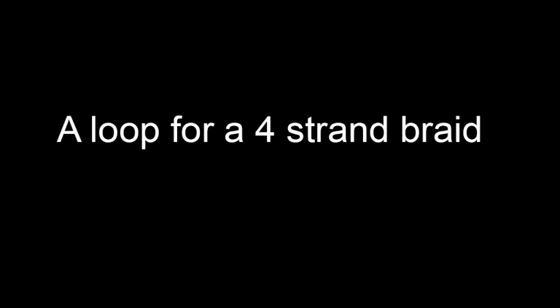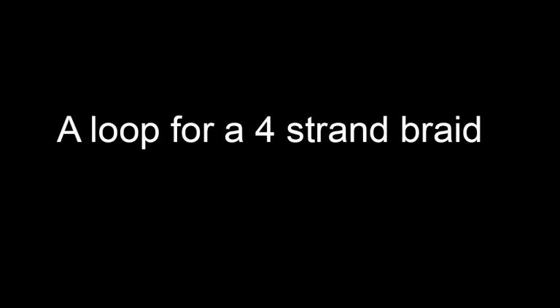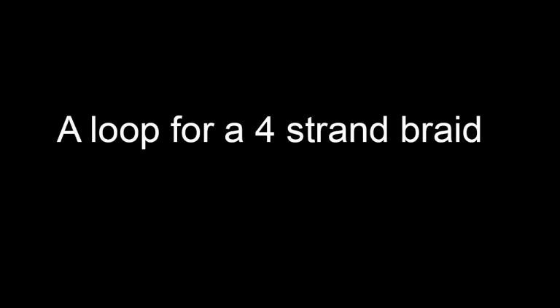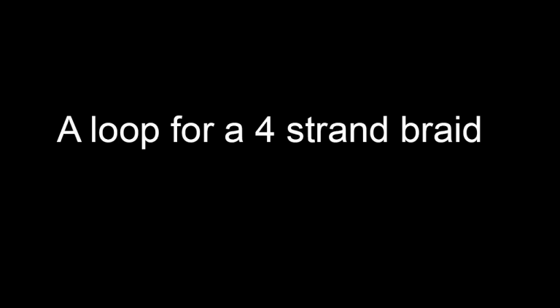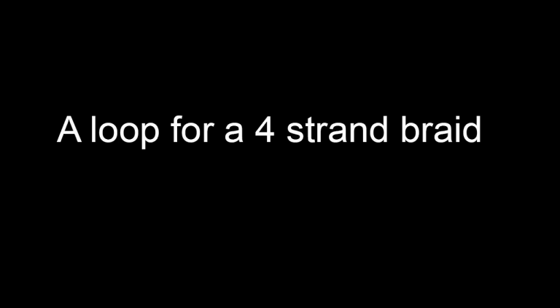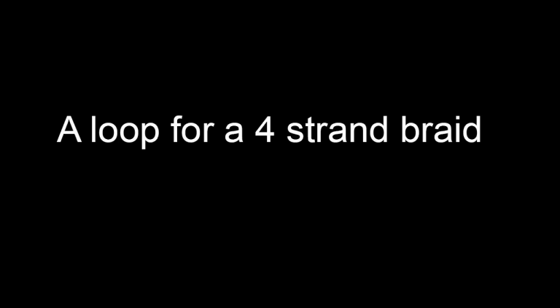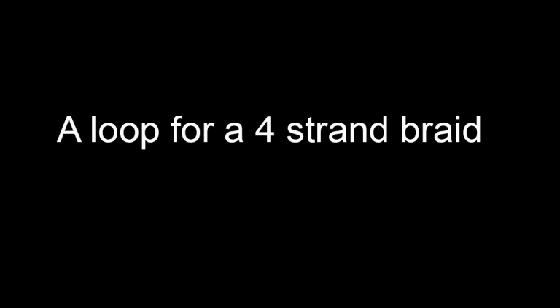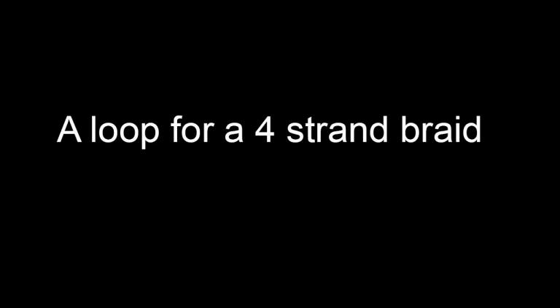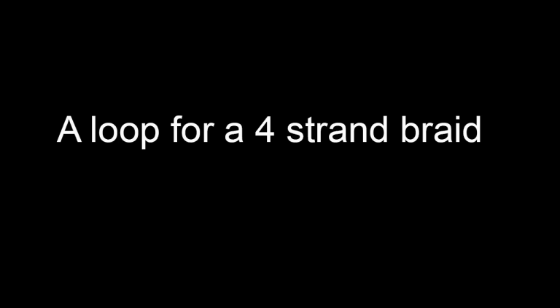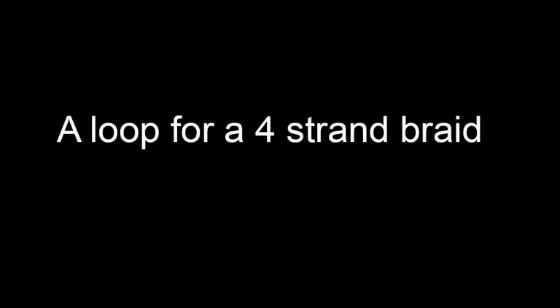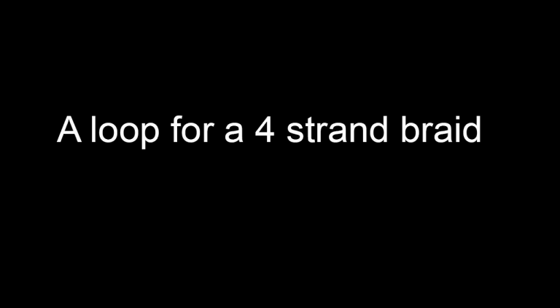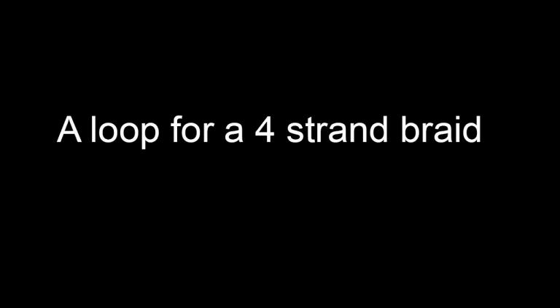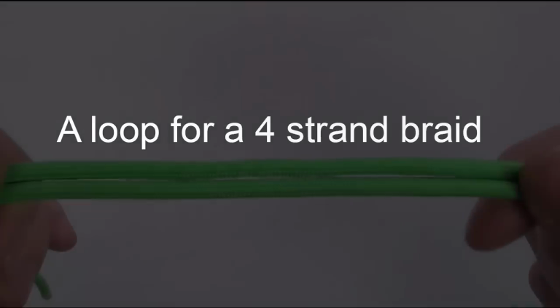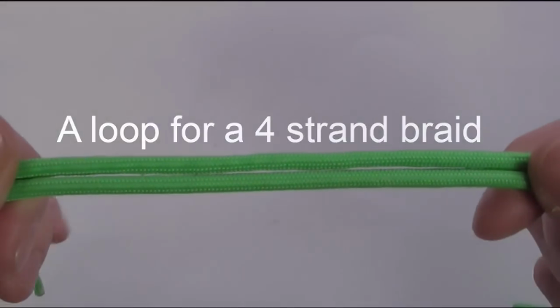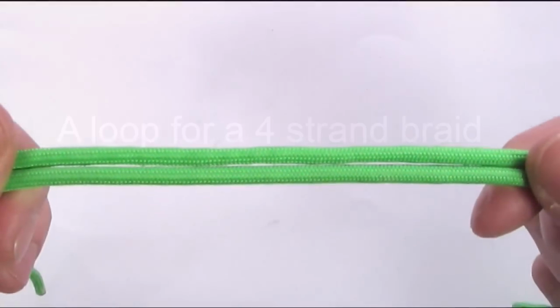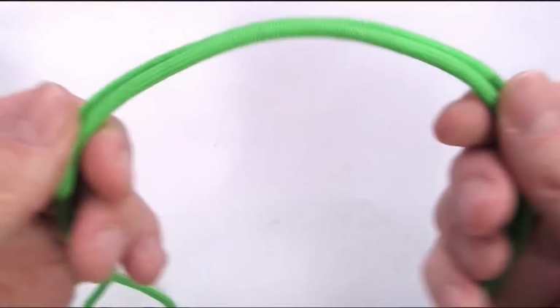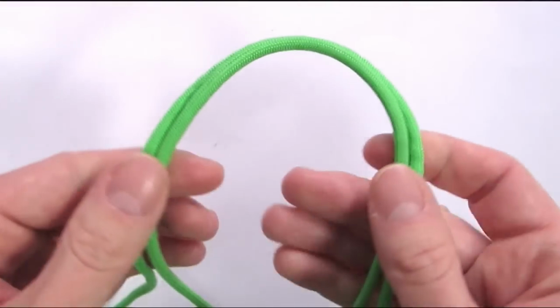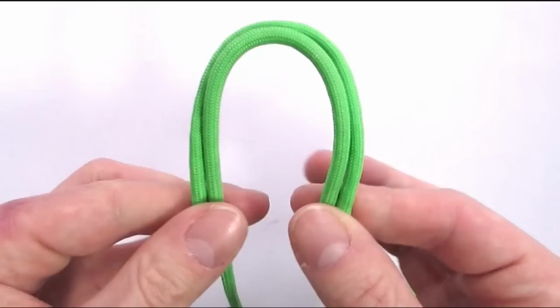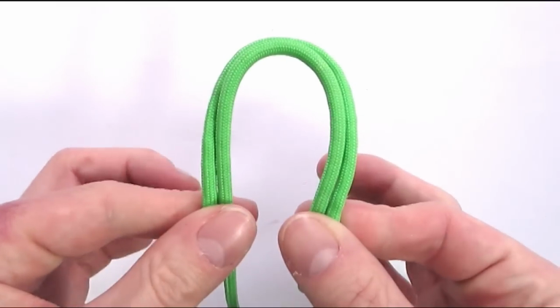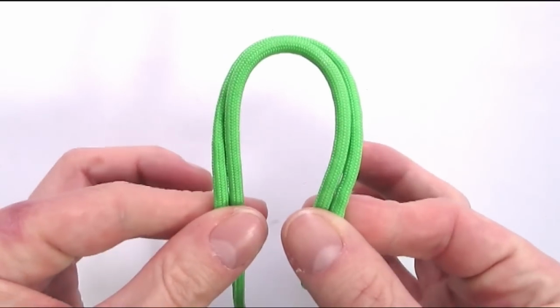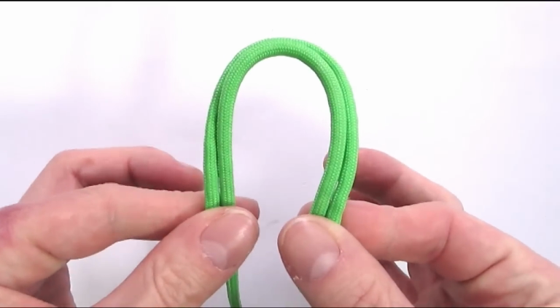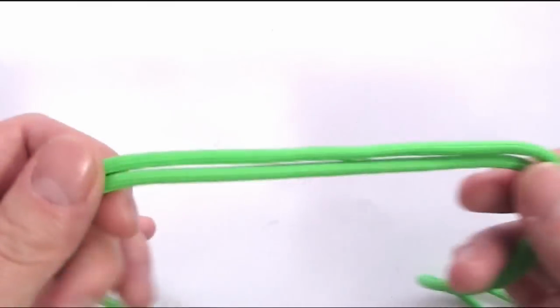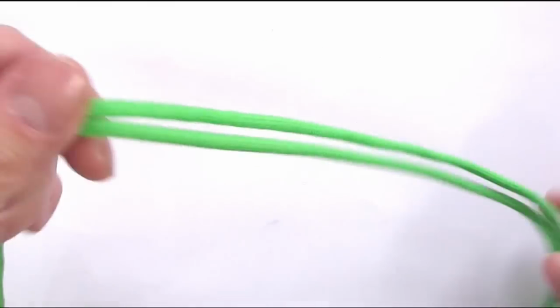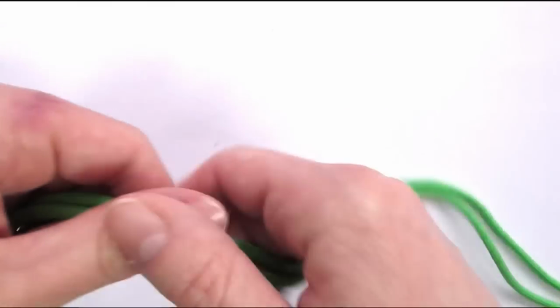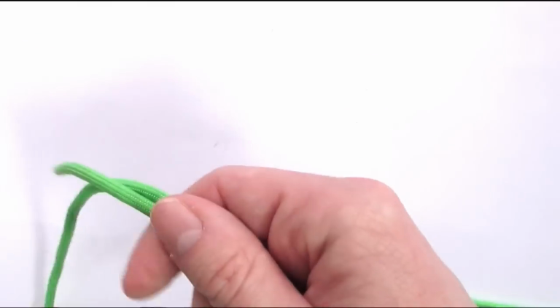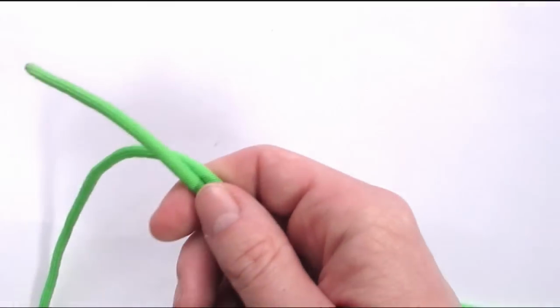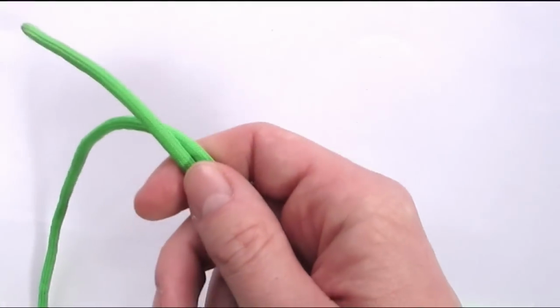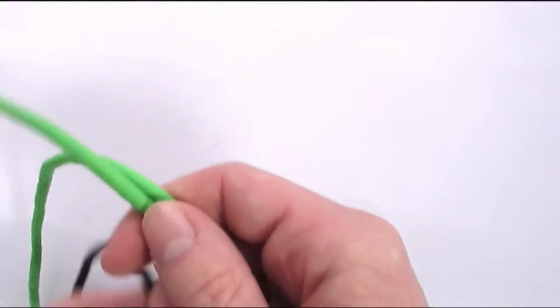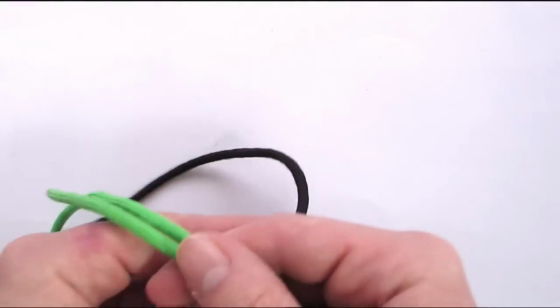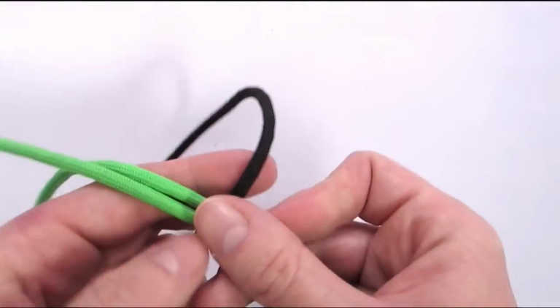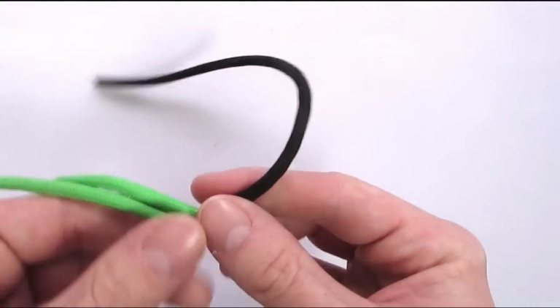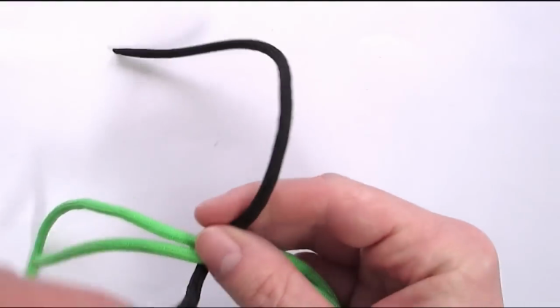Now let's take a look at how to make a 4 stranded braid loop. Now we only have 2 cords to work with, which limits our options for the starting loop significantly.